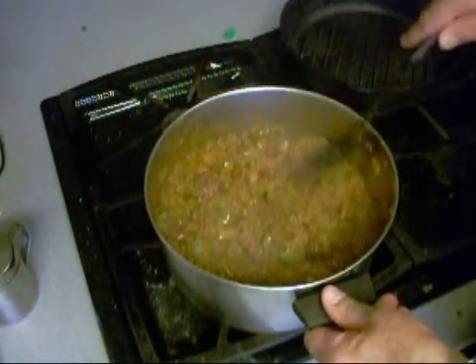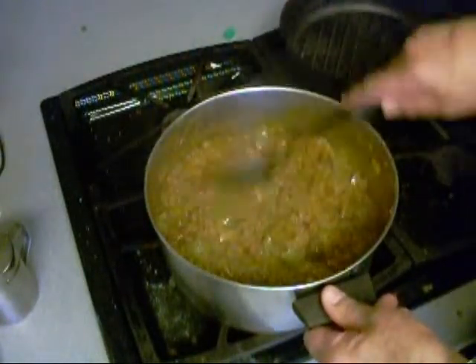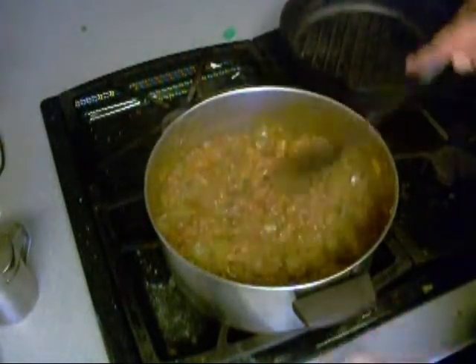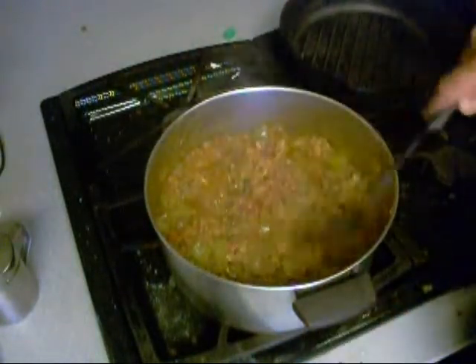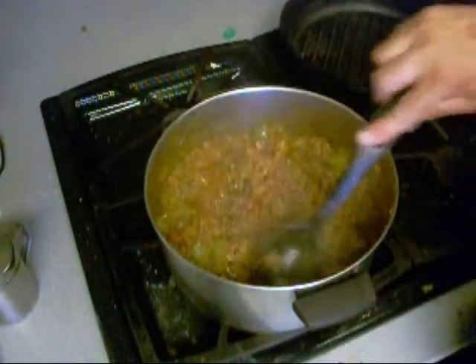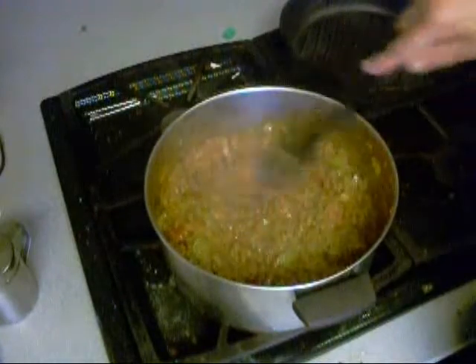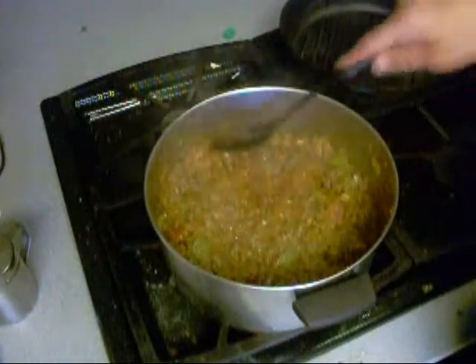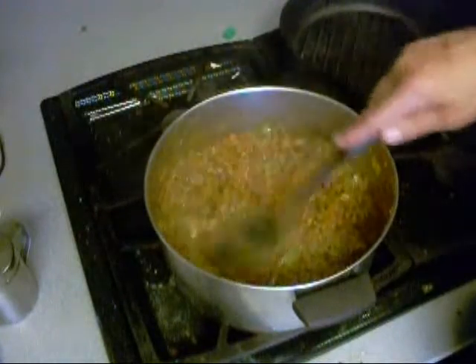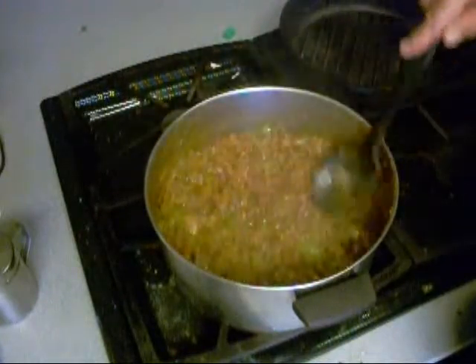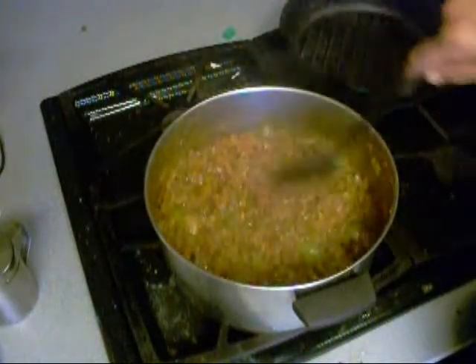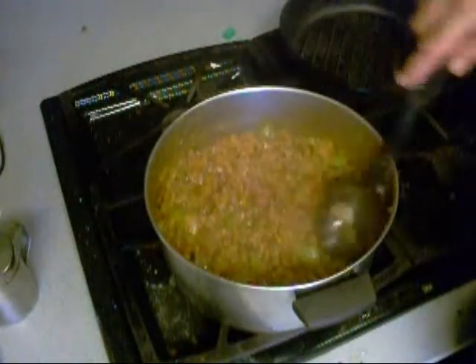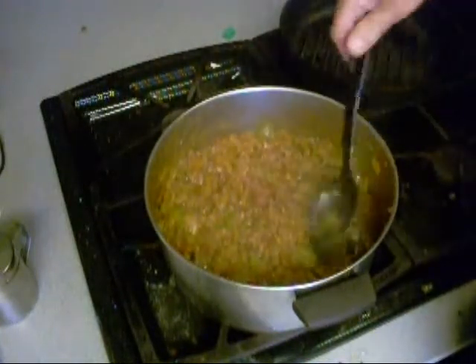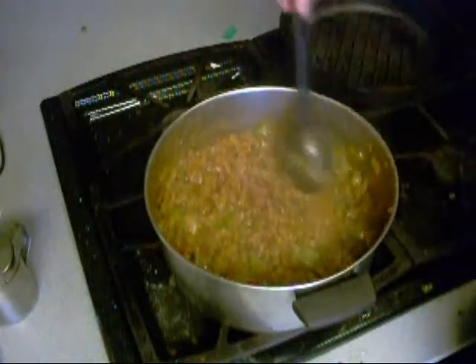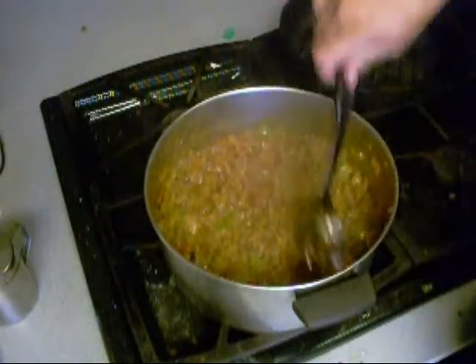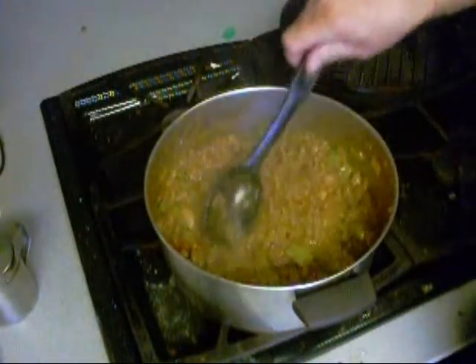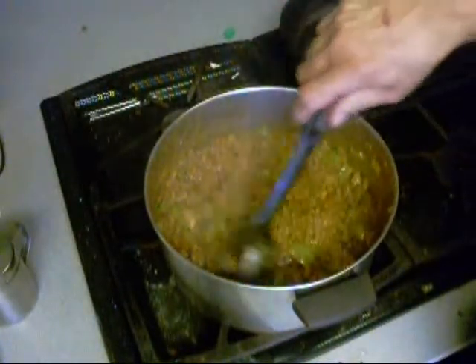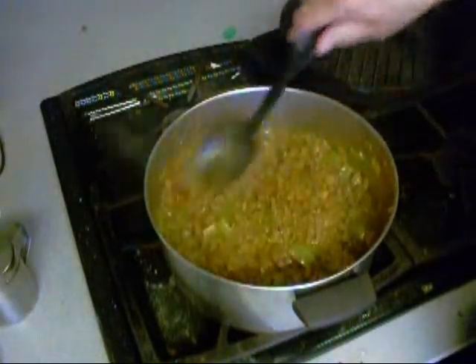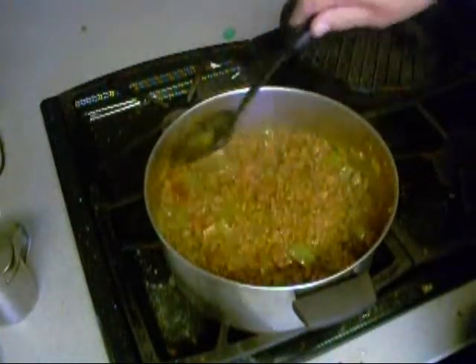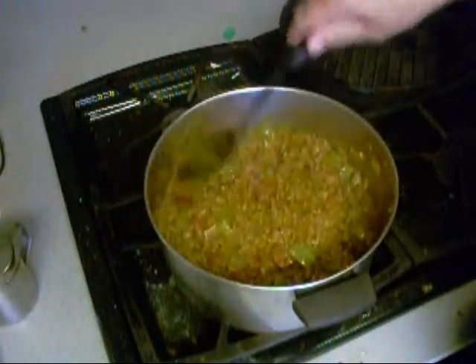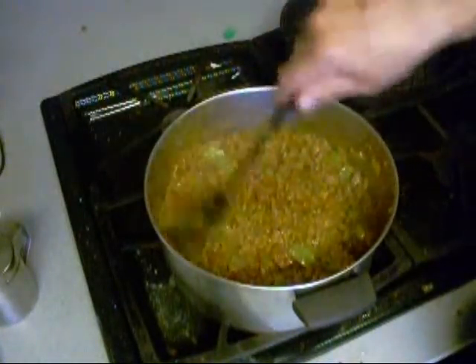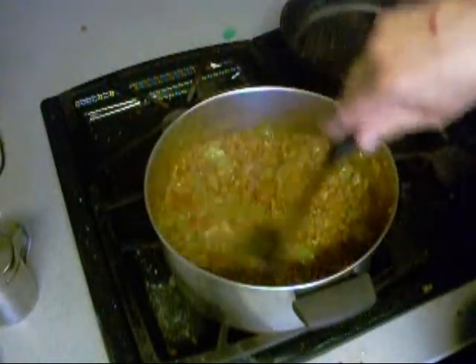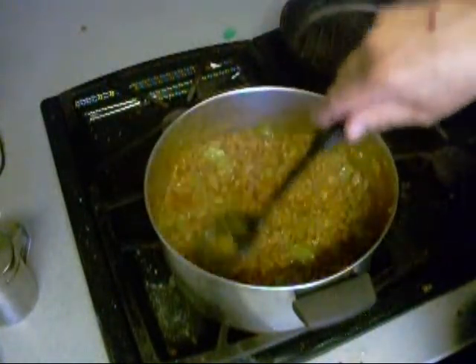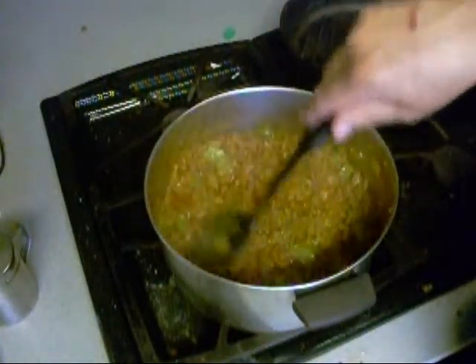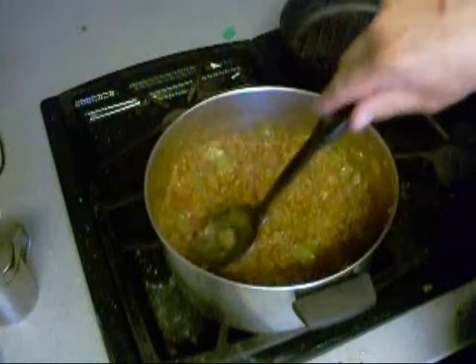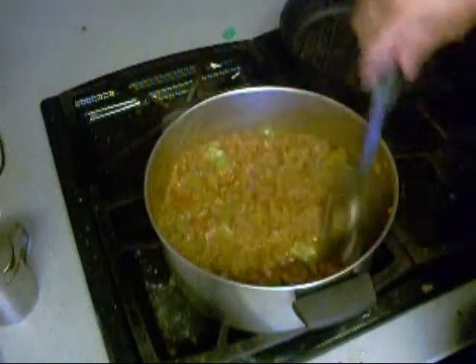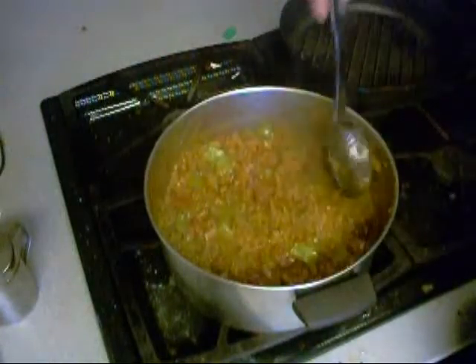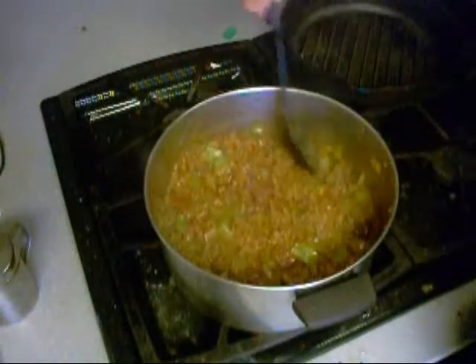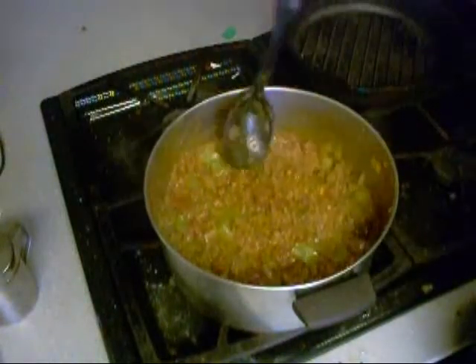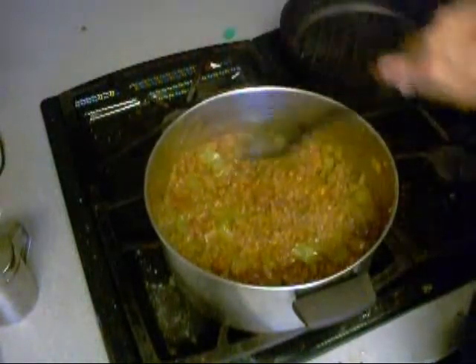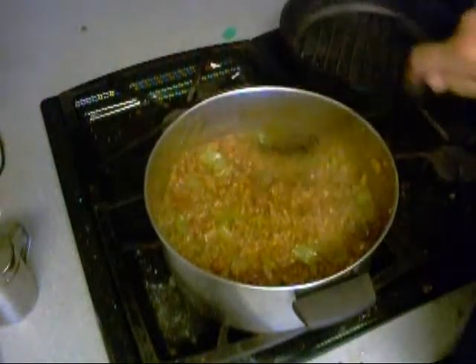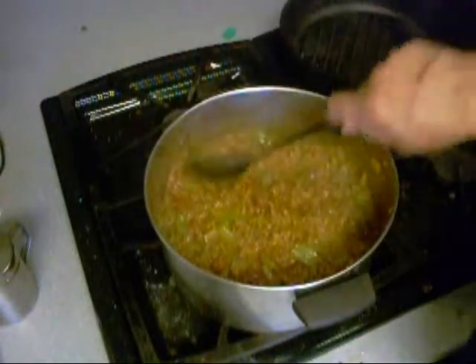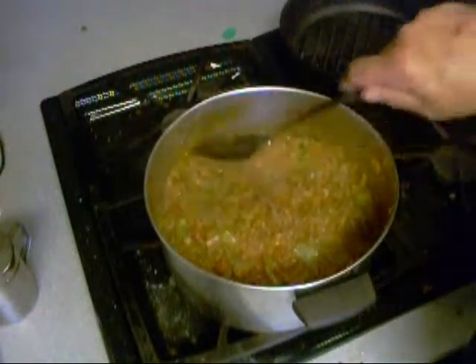We're going to cover it and let it cook down, let all them veggies get softer. We've got to add some more liquid — we'll do that.